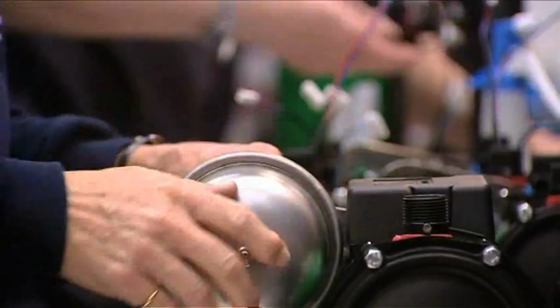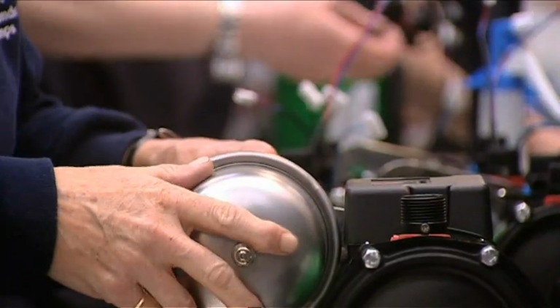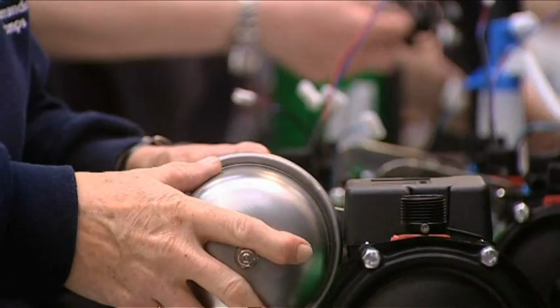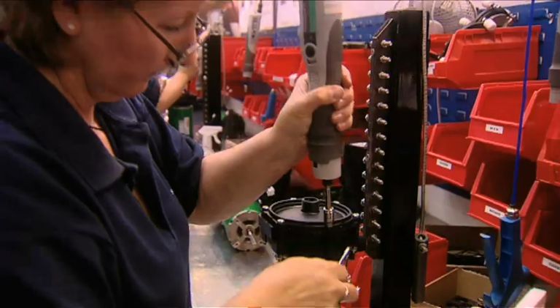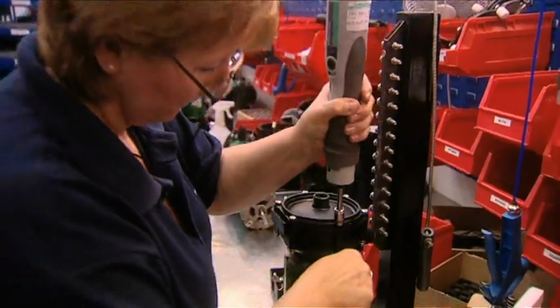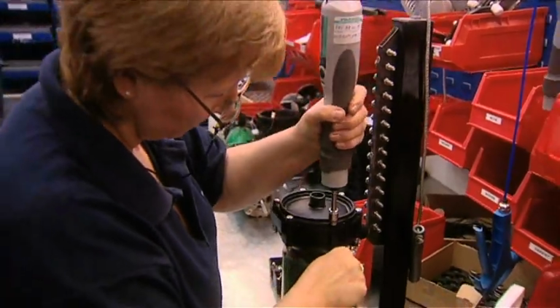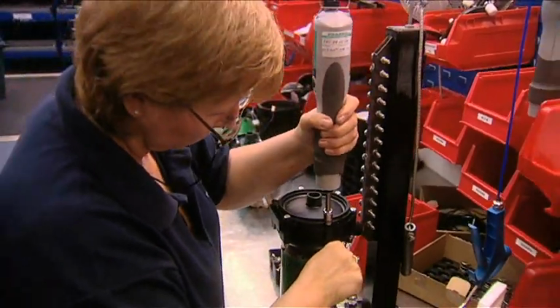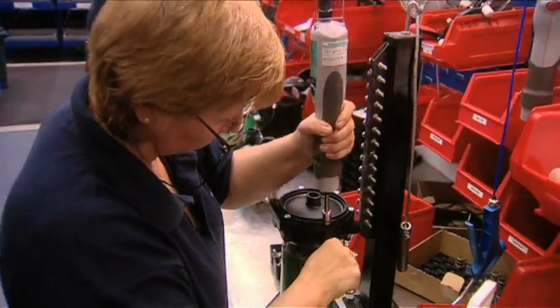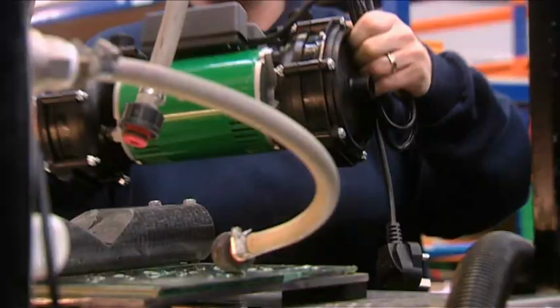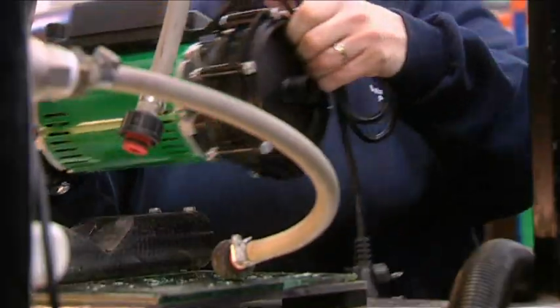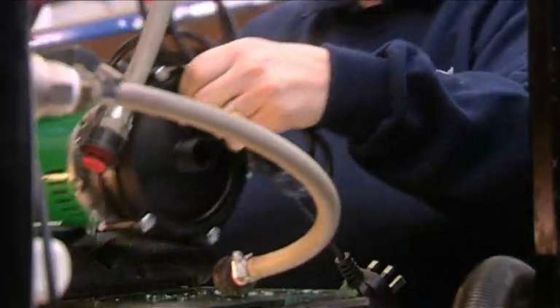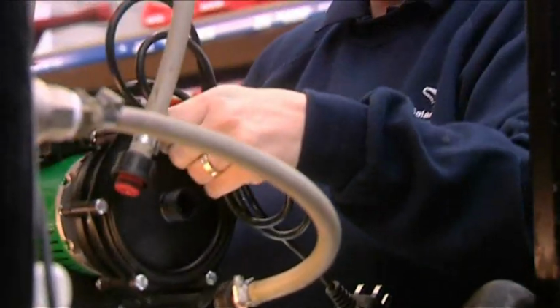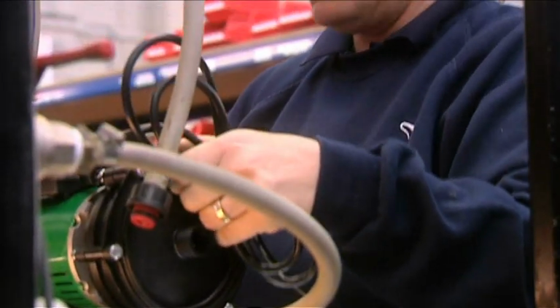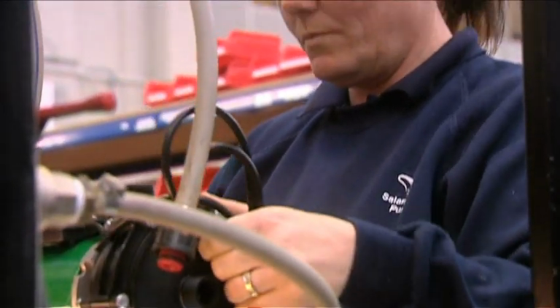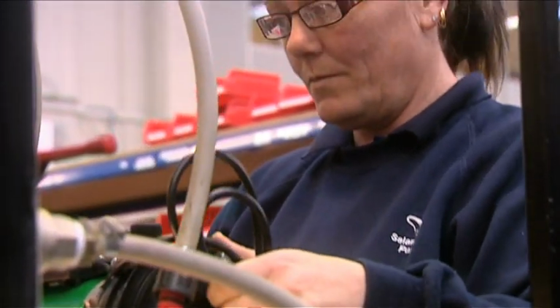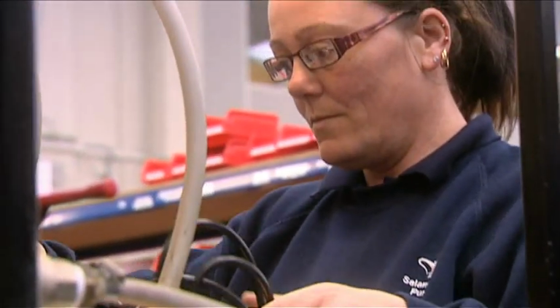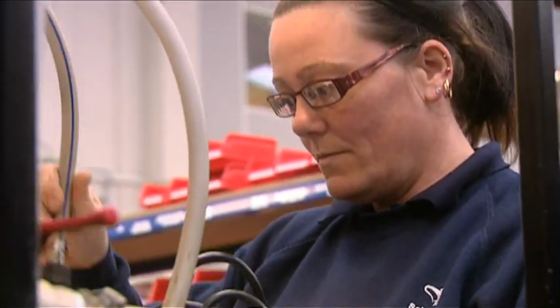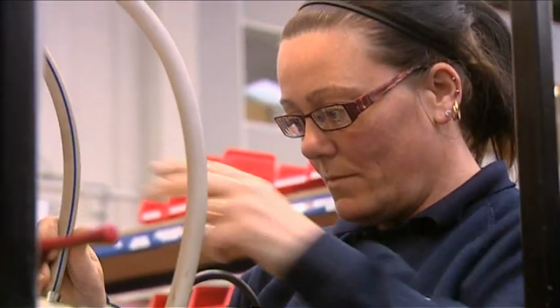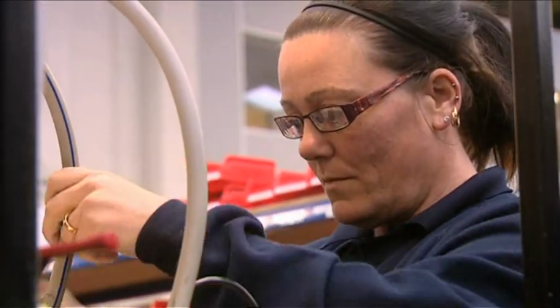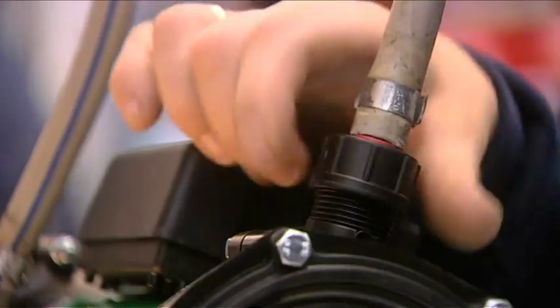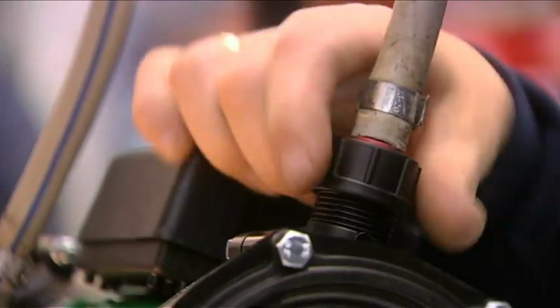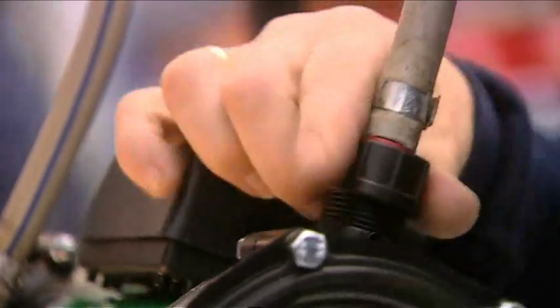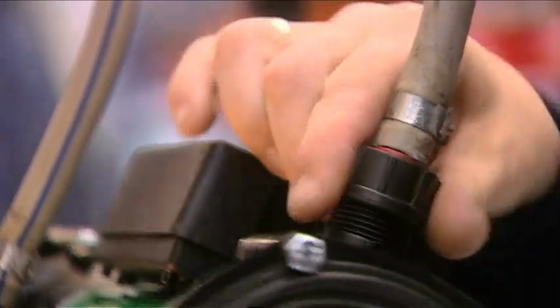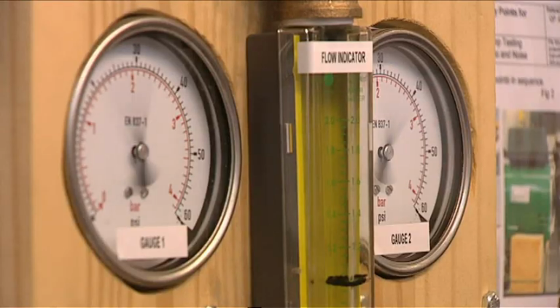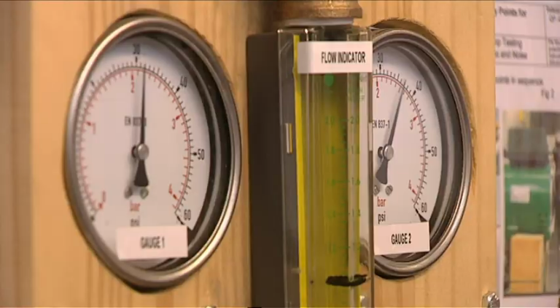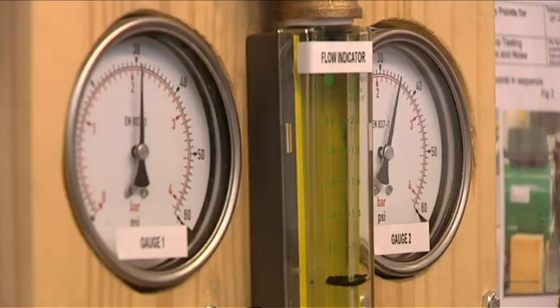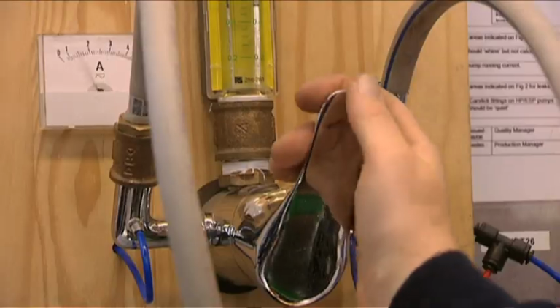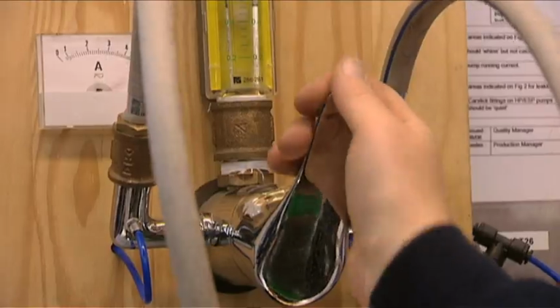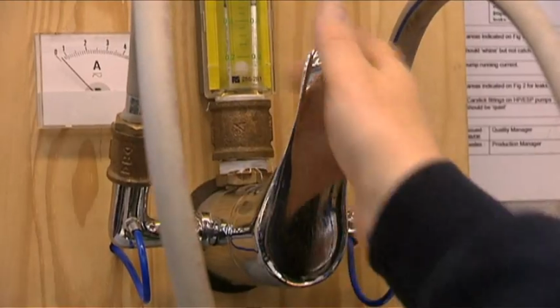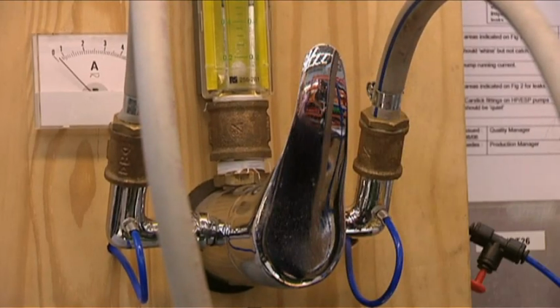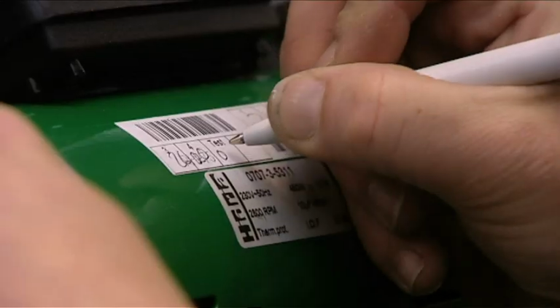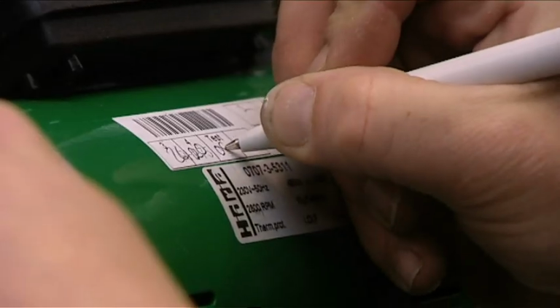Each and every Salamander pump is engineered and assembled here in the UK before being bench-tested to ensure that it reaches Salamander's highest standards.